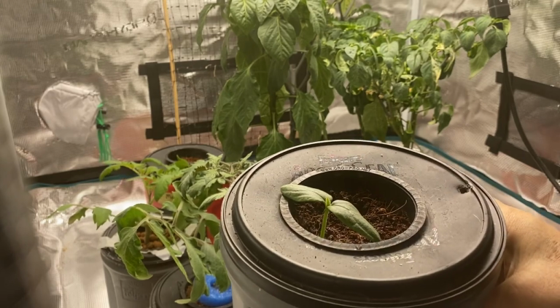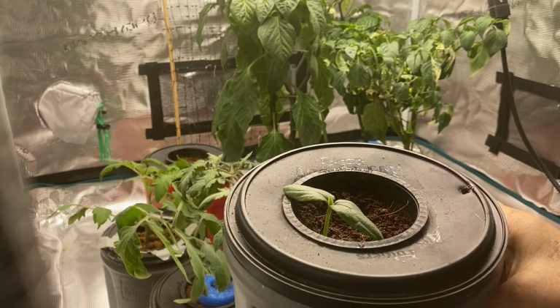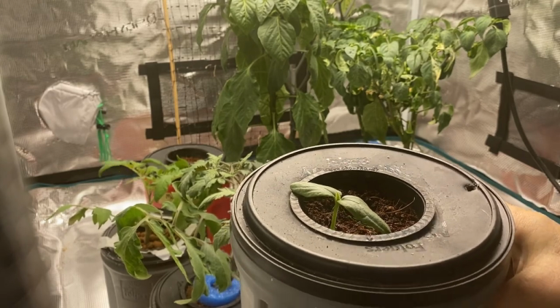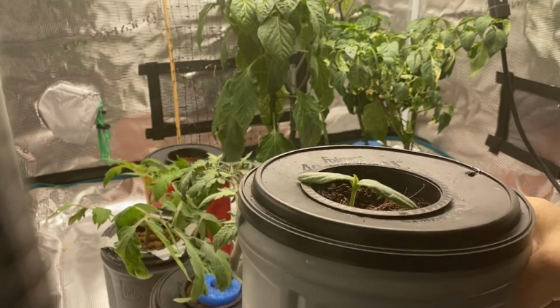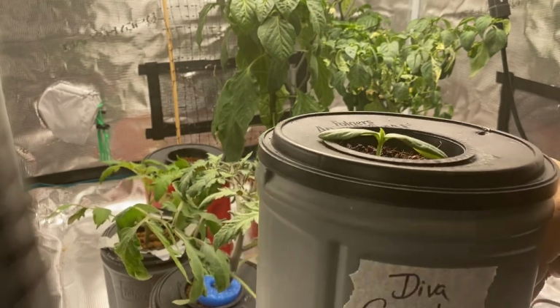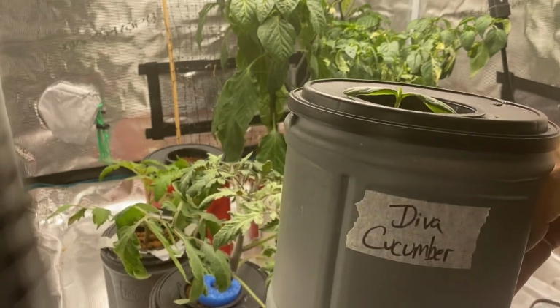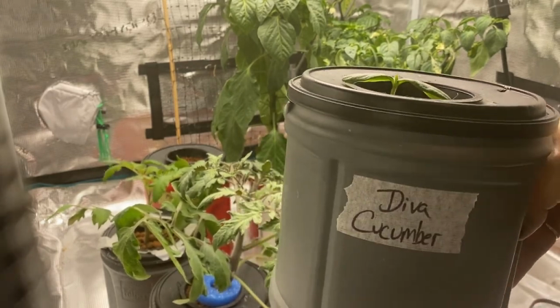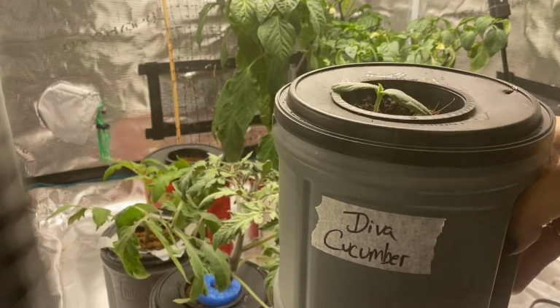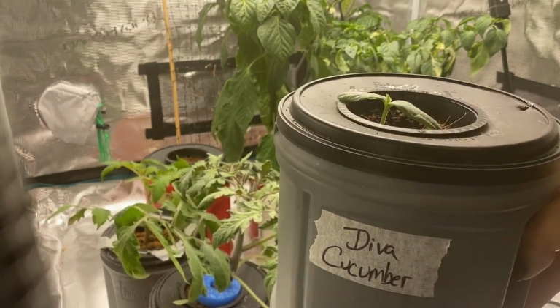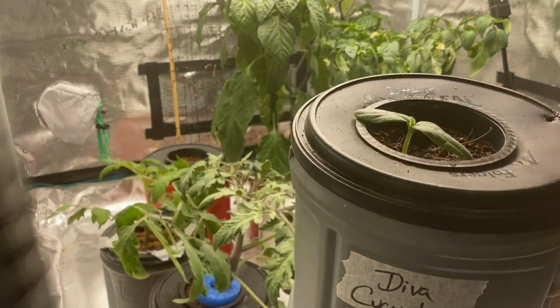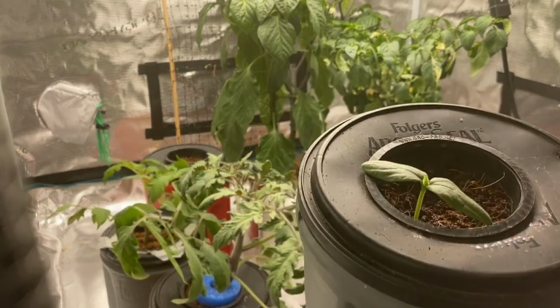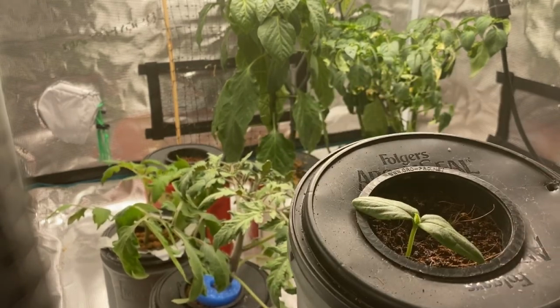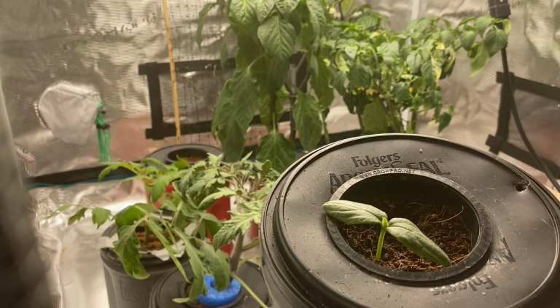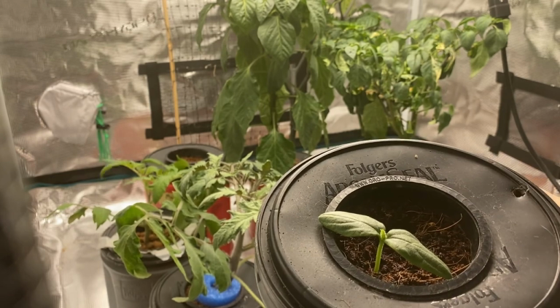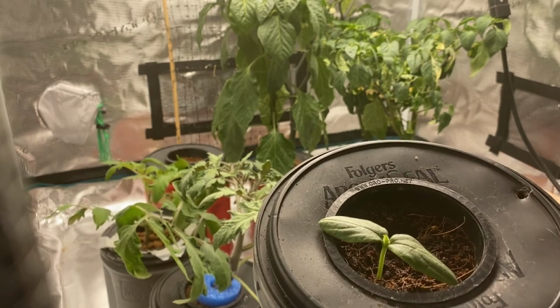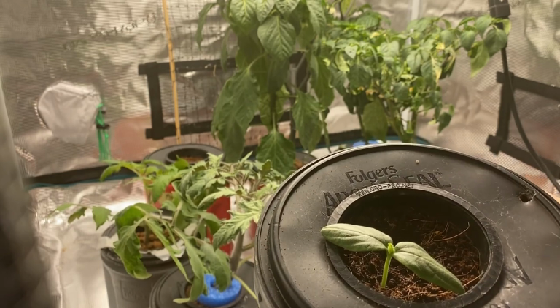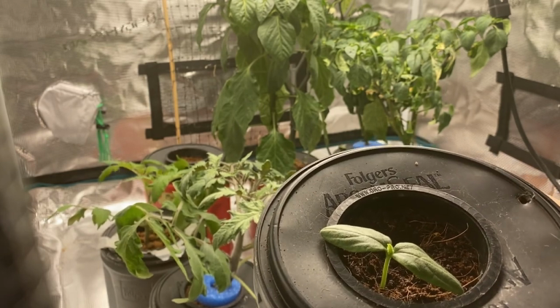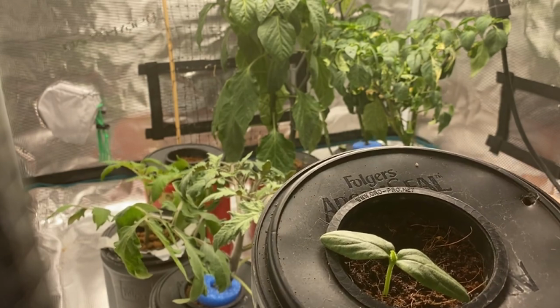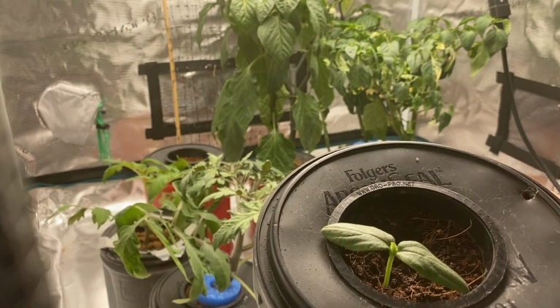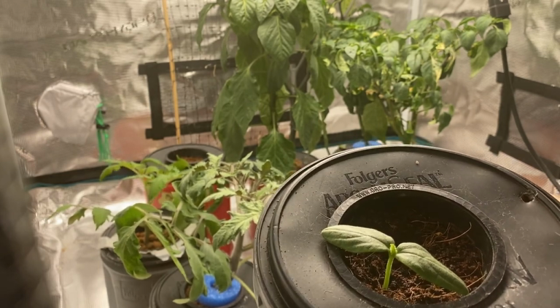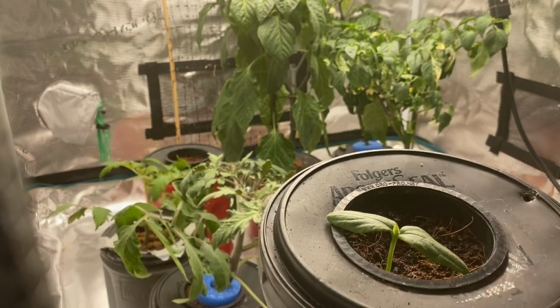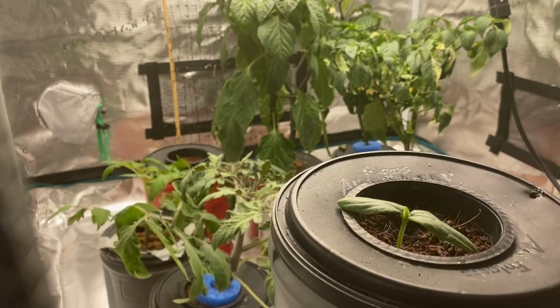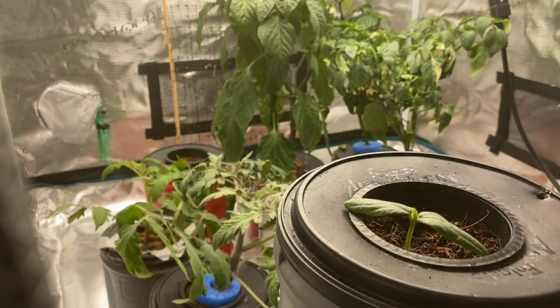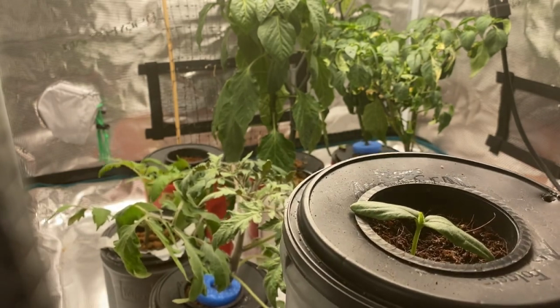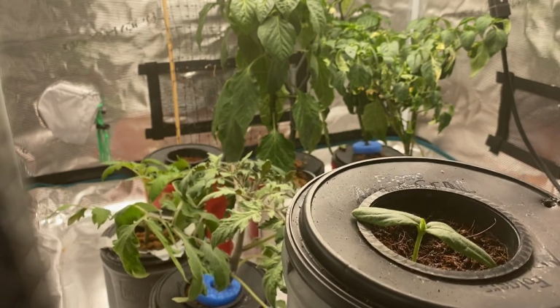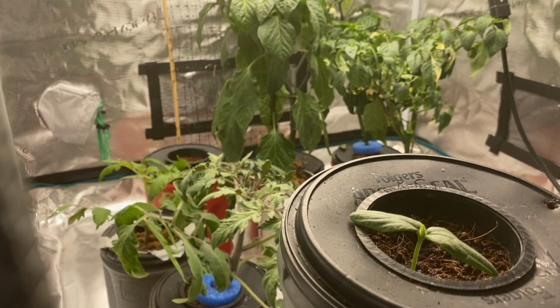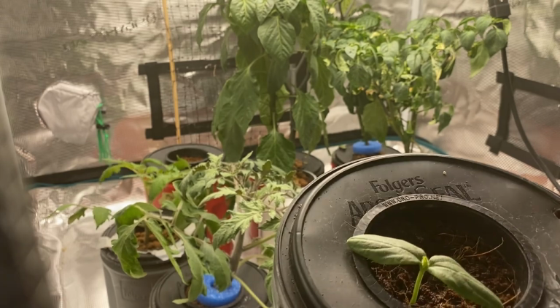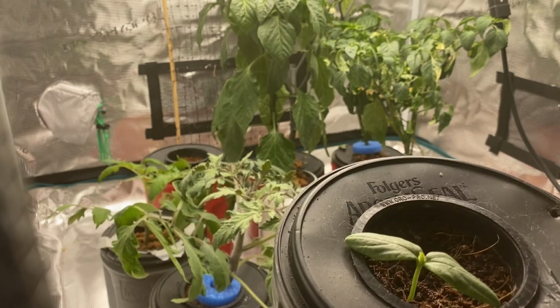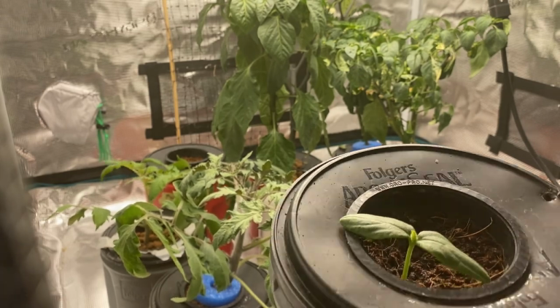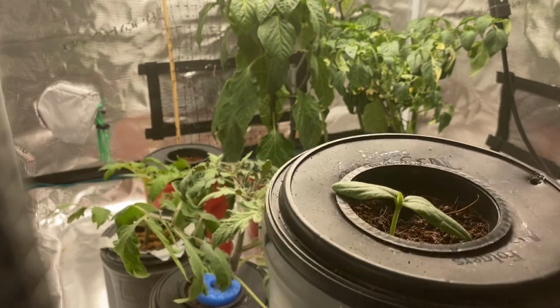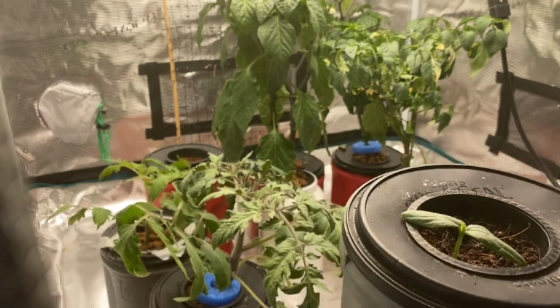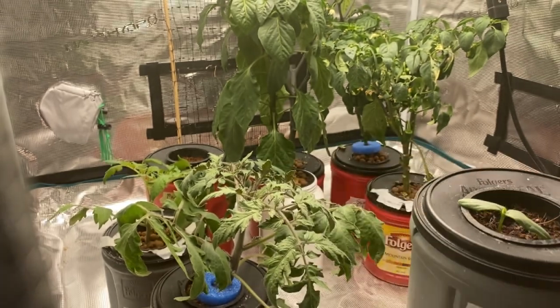This here is the Diva Cucumber that we're going to try in the grow tent. You can see it's just barely getting past the two-leaf stage, so hopefully it will continue to take off inside the grow tent.